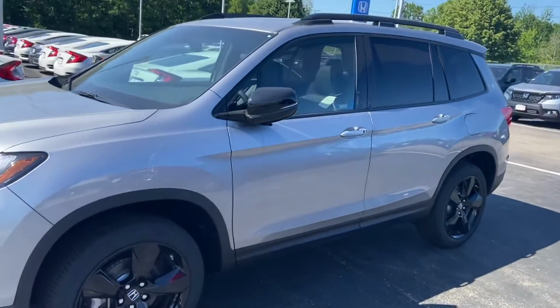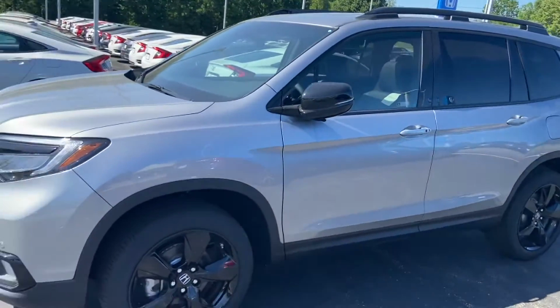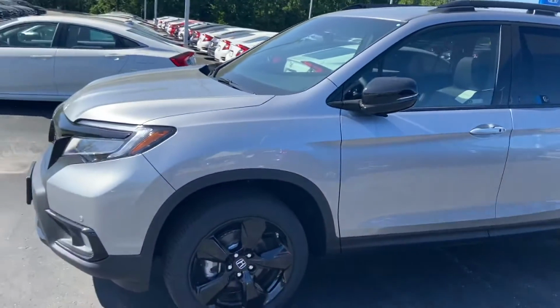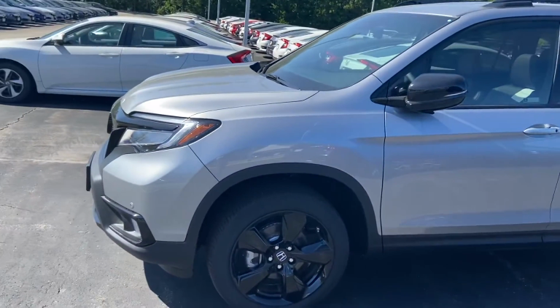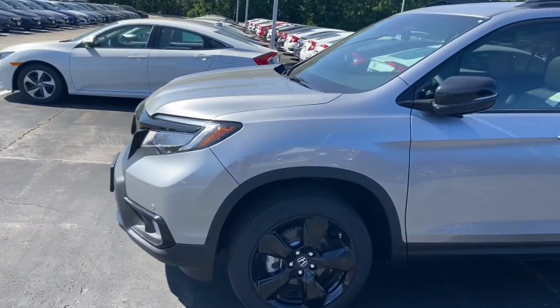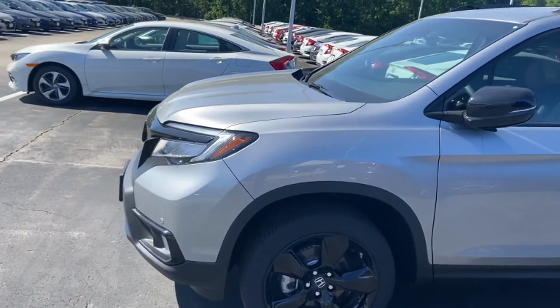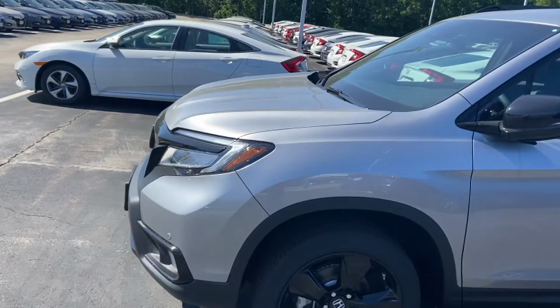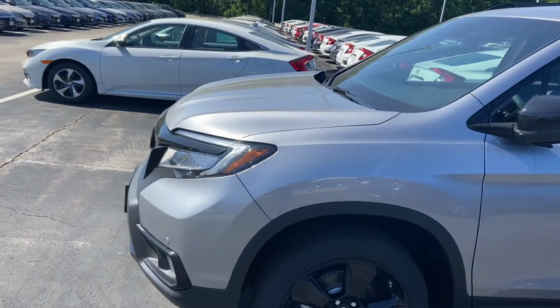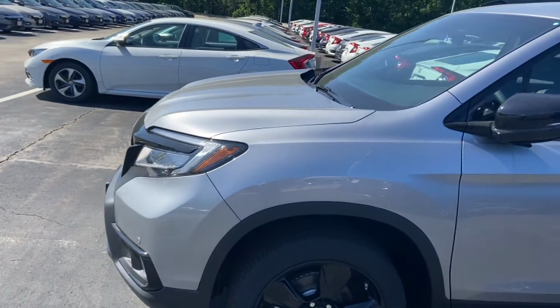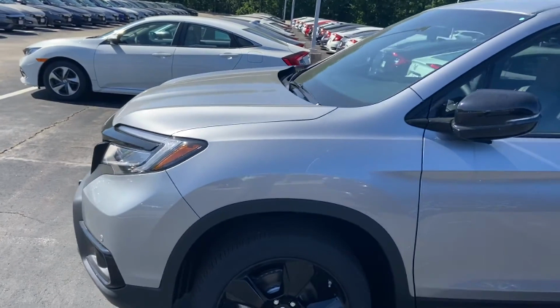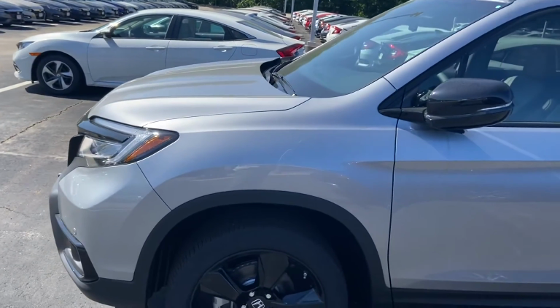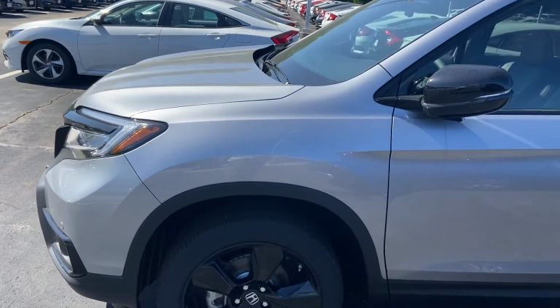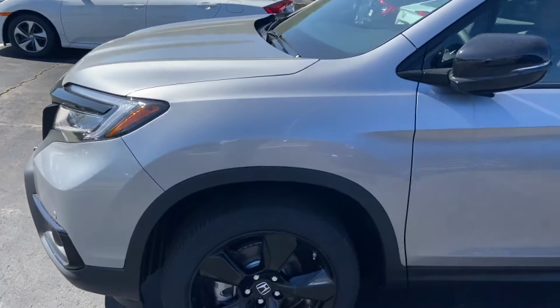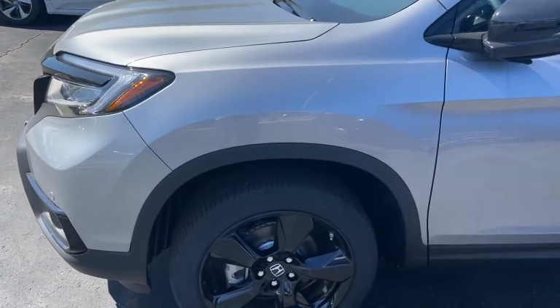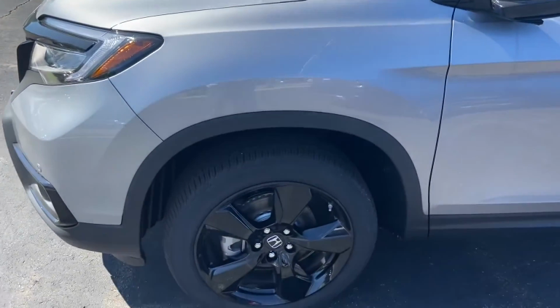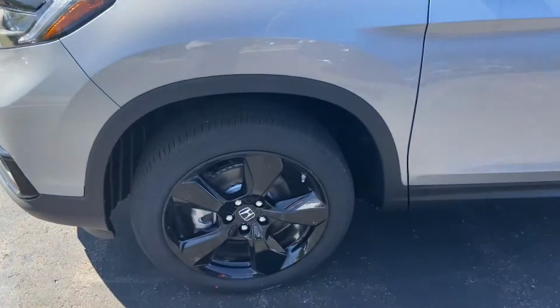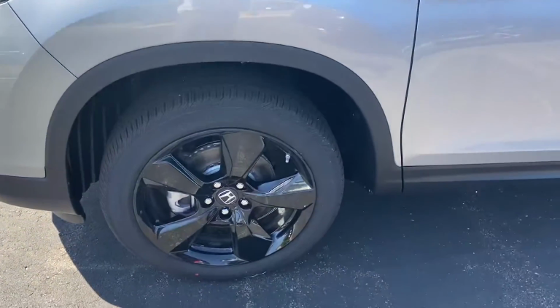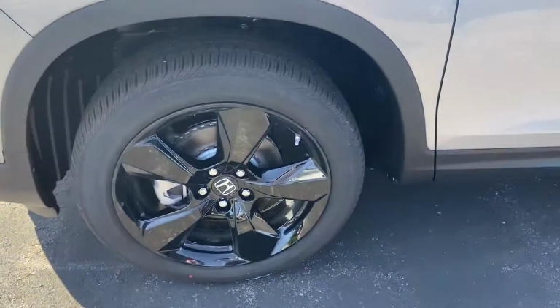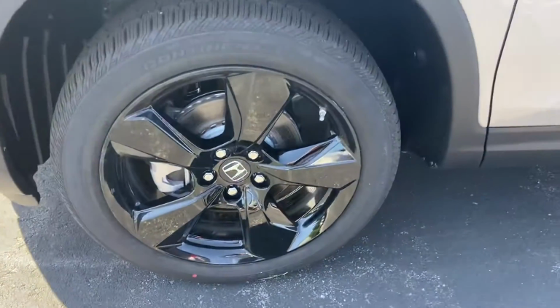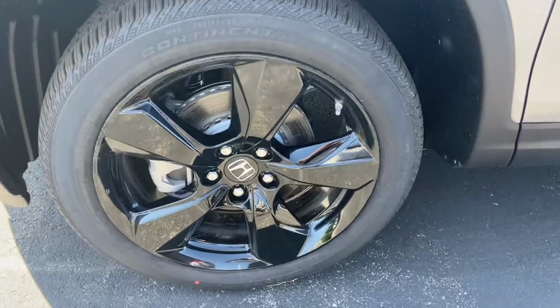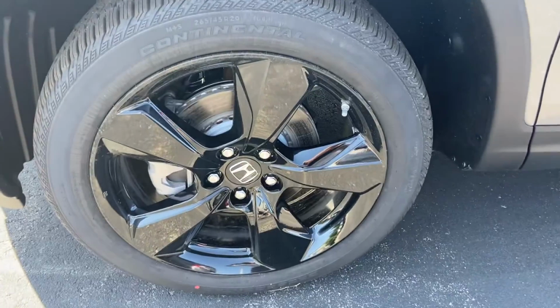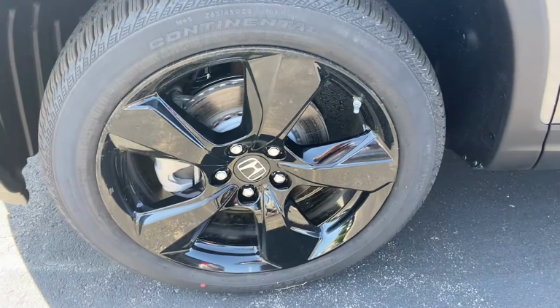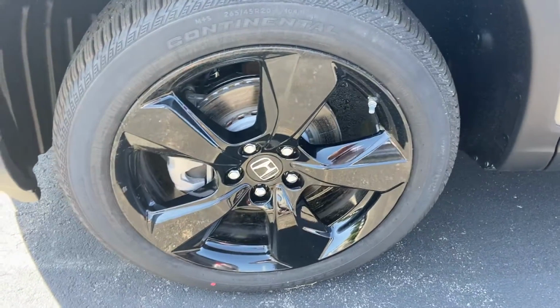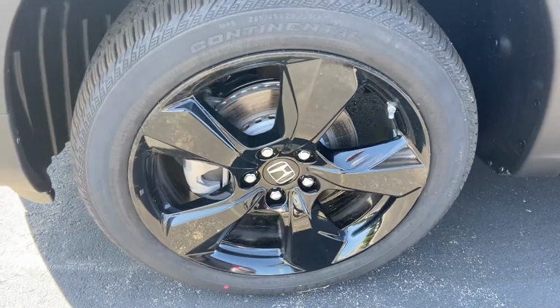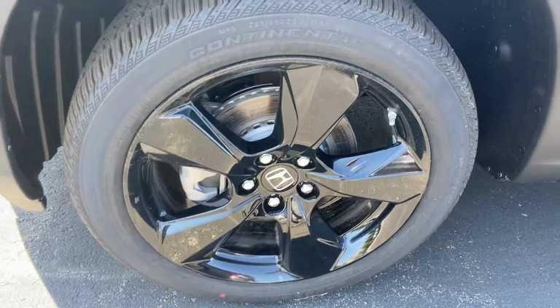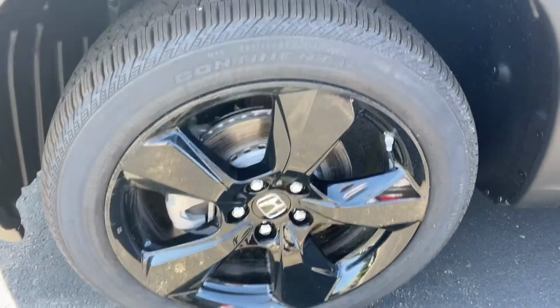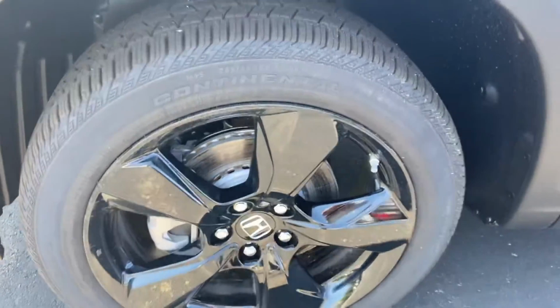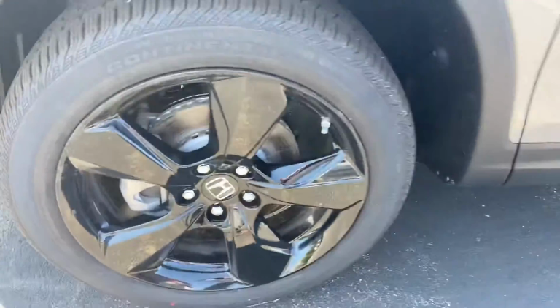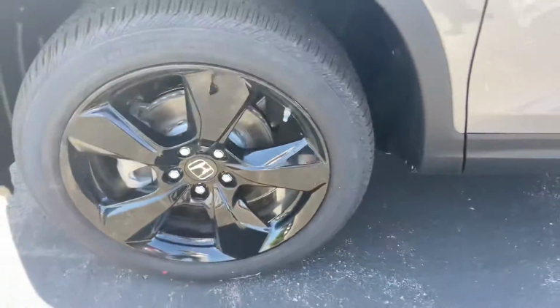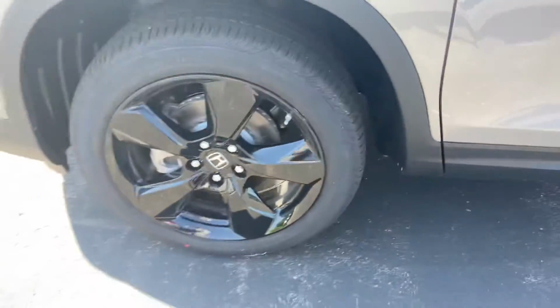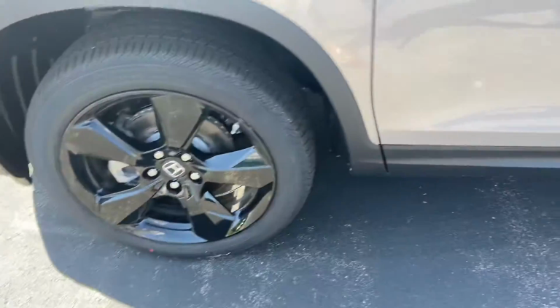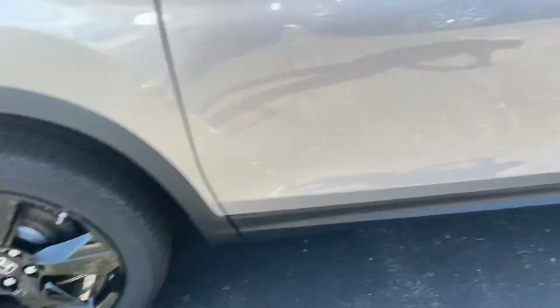So jumping right into it for you, my friend, it's going to have the 3.5 liter V6 motor producing 280 horsepower. I absolutely love the alloy wheels on this — they're gorgeous. 20 inch all-season Continental tires with the alloys.